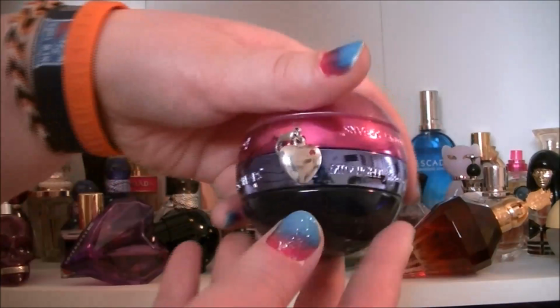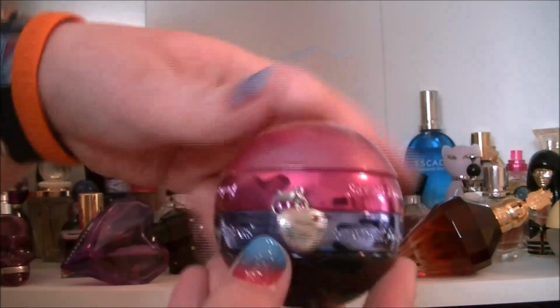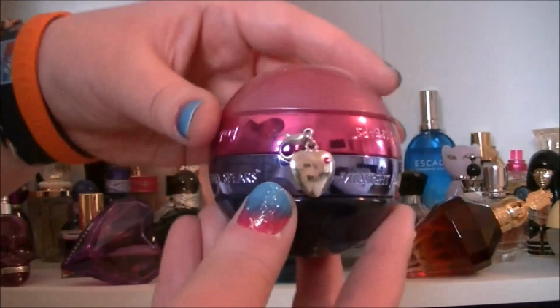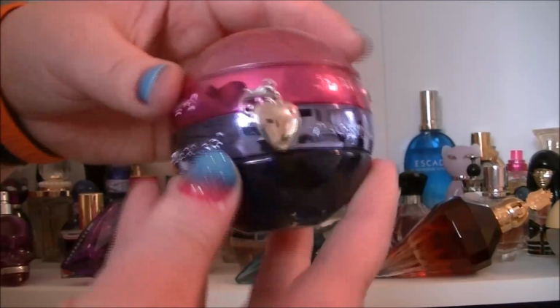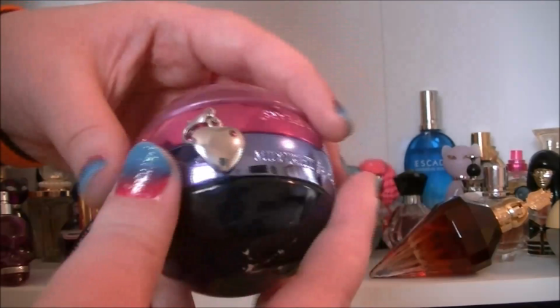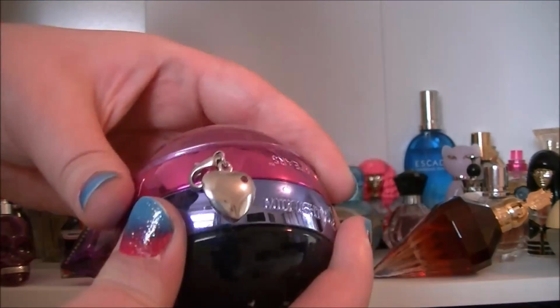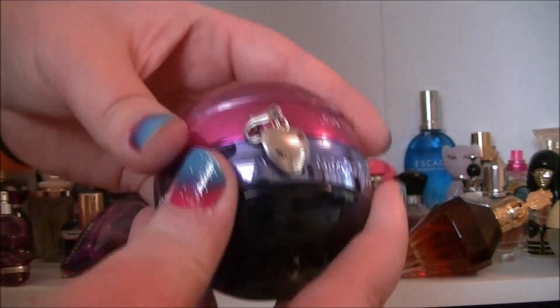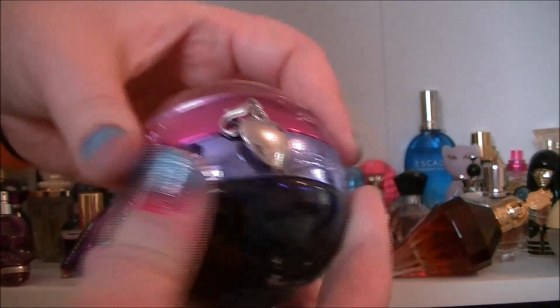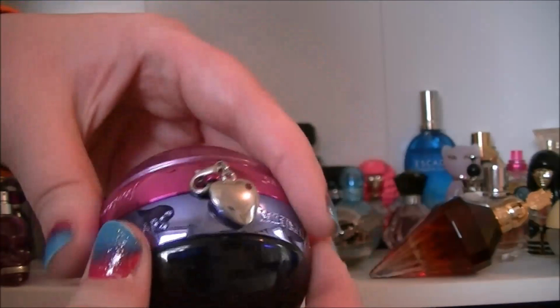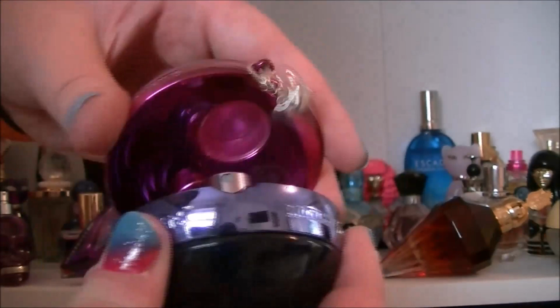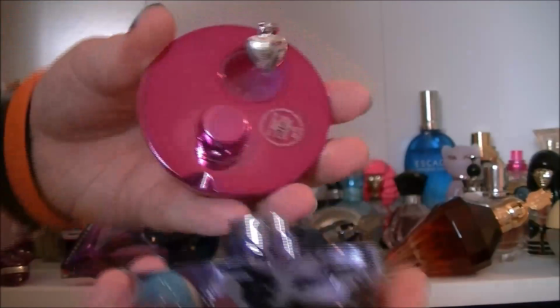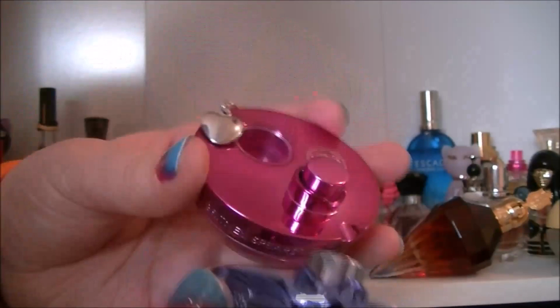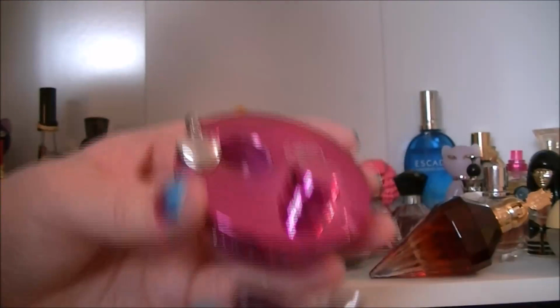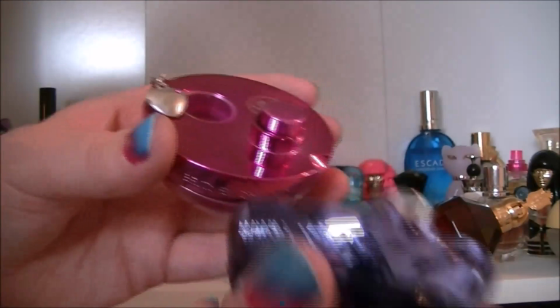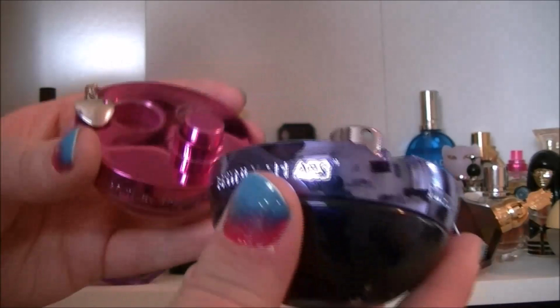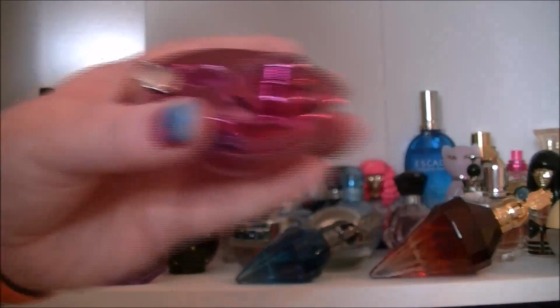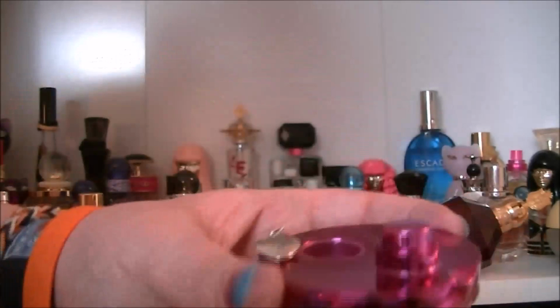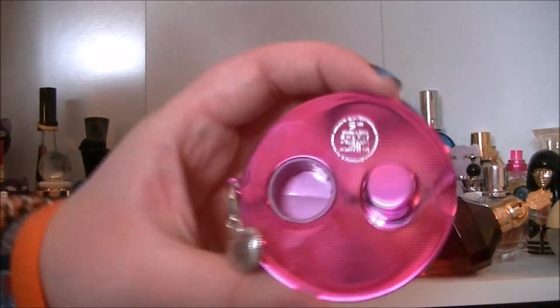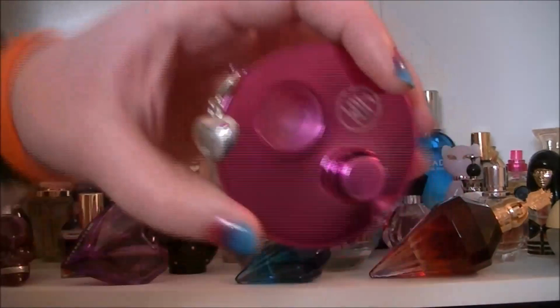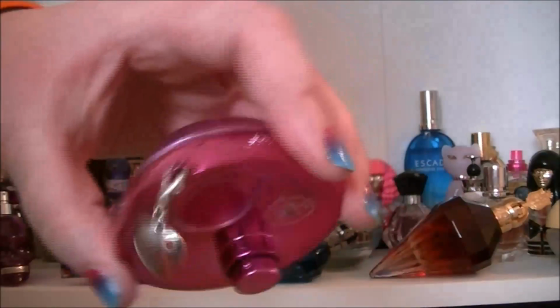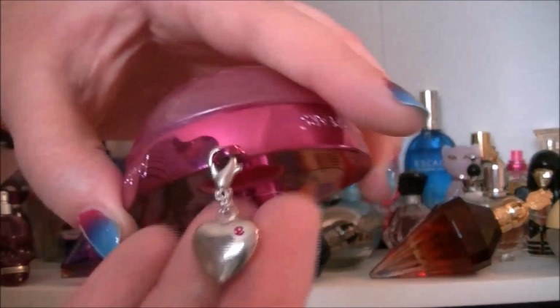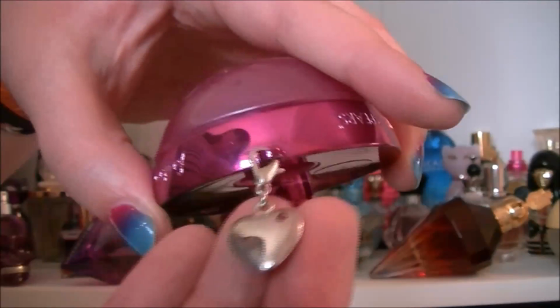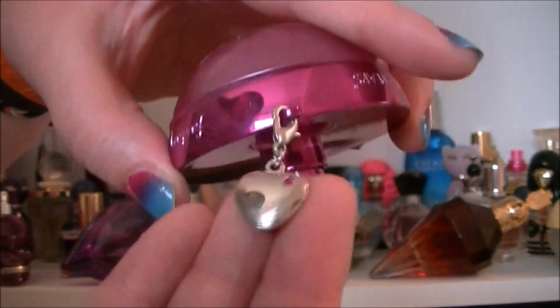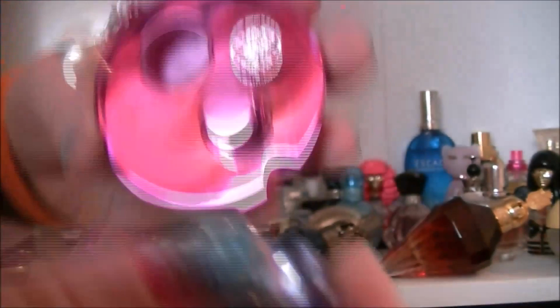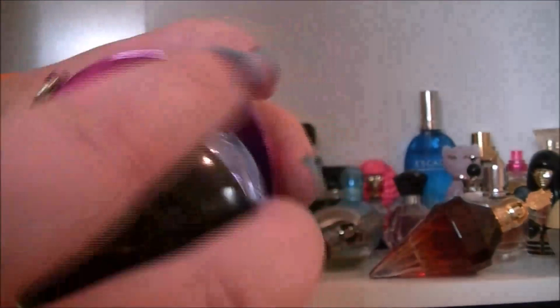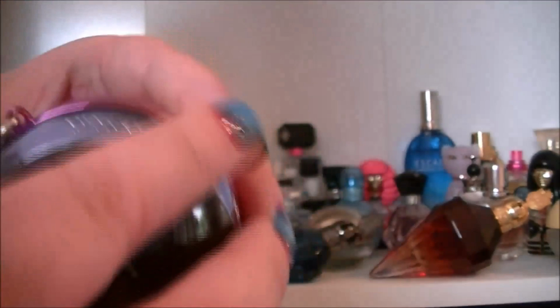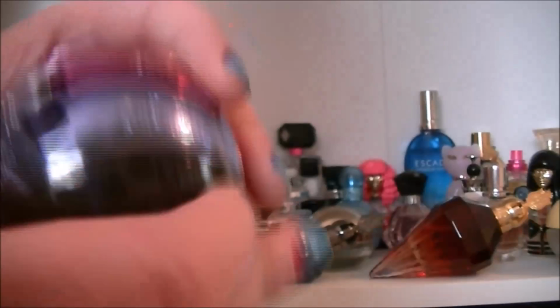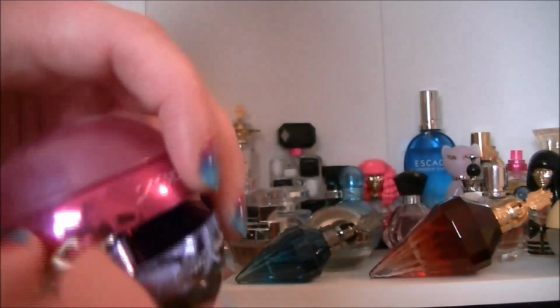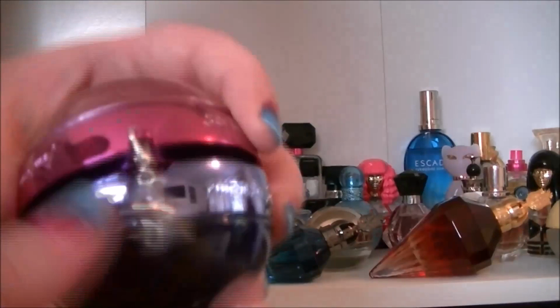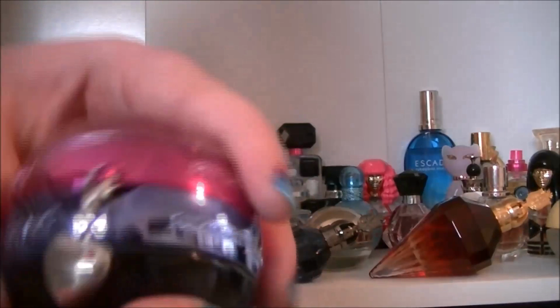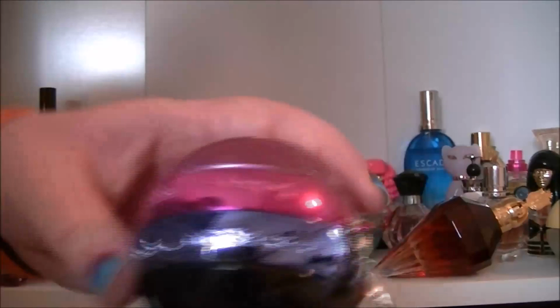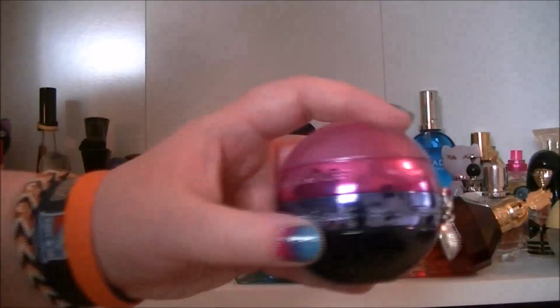Then we have this half and half Britney Spears bottle — half is Midnight Fantasy, half is just normal Fantasy, and you have a little dangly thing there. I got this really cheap.